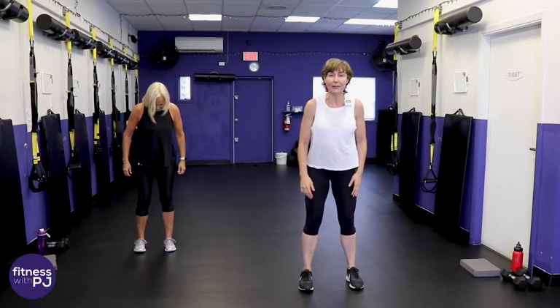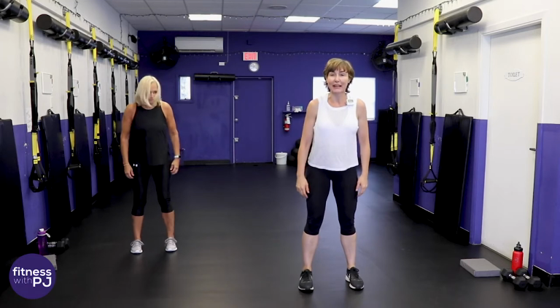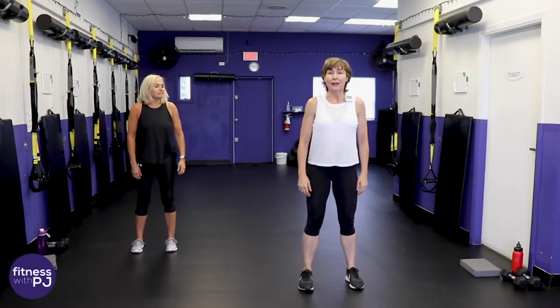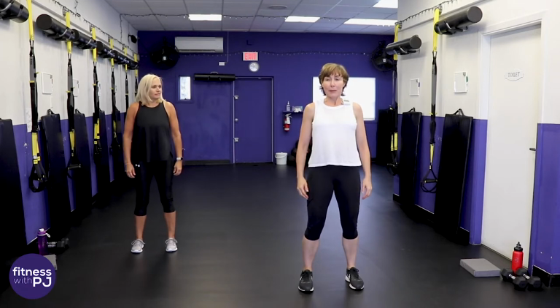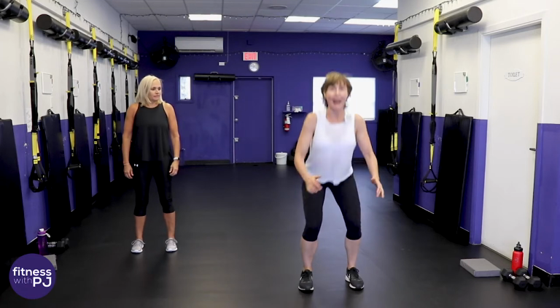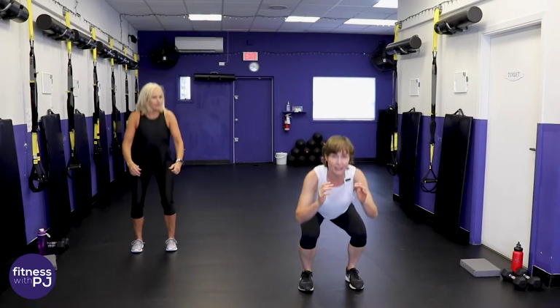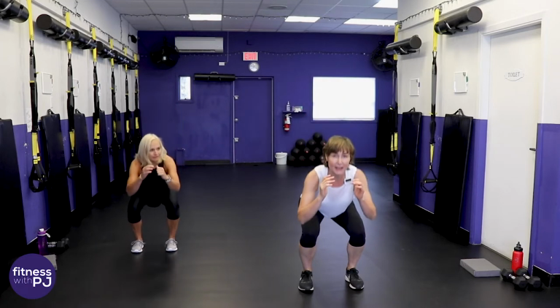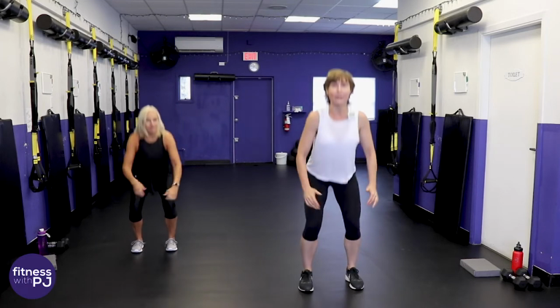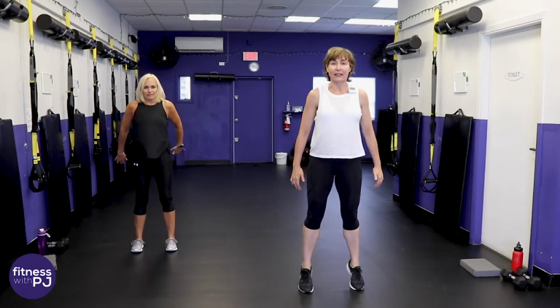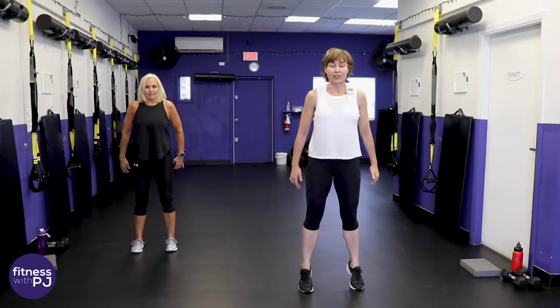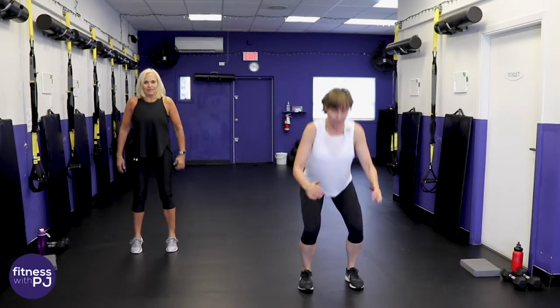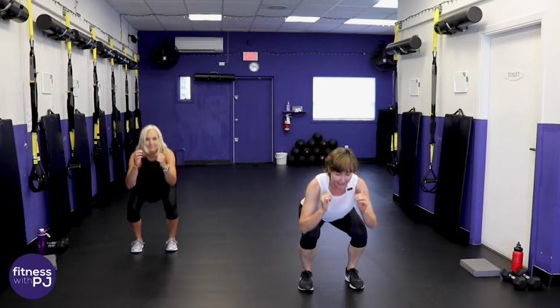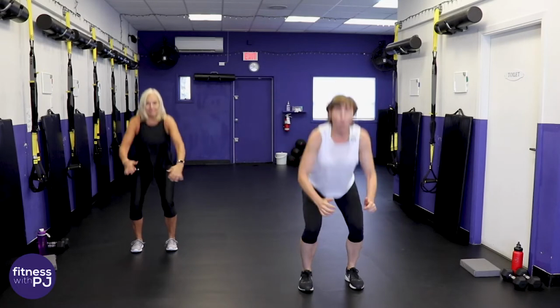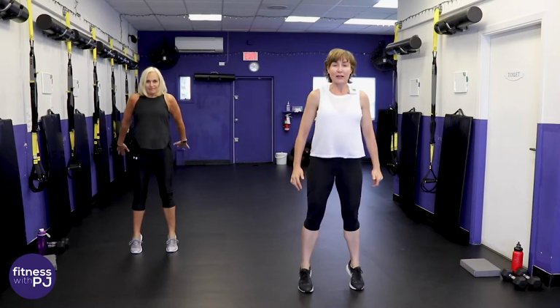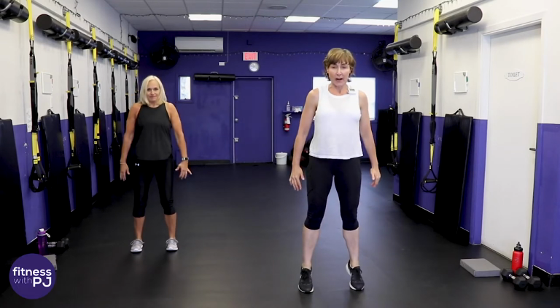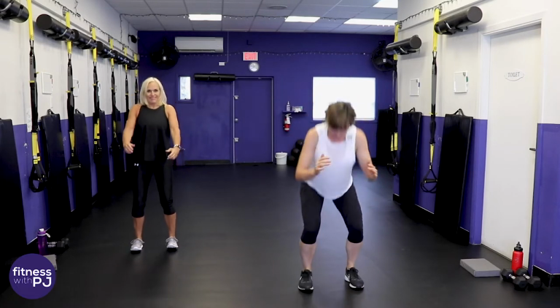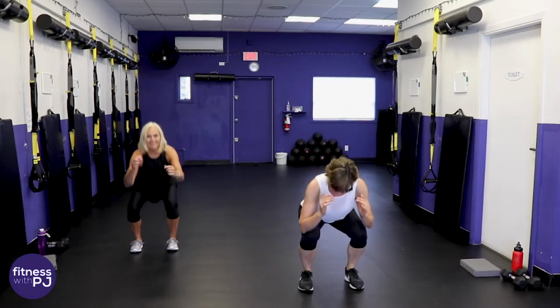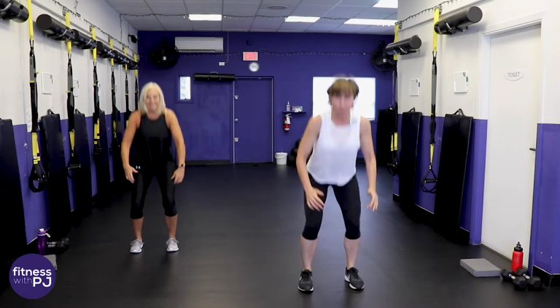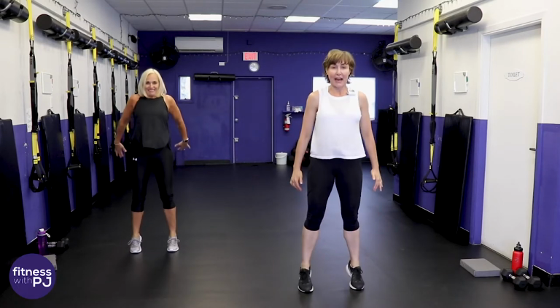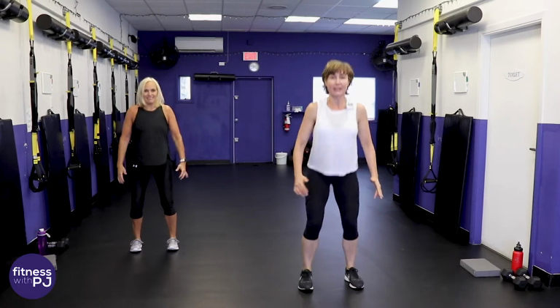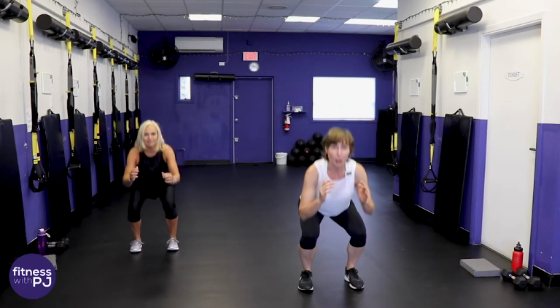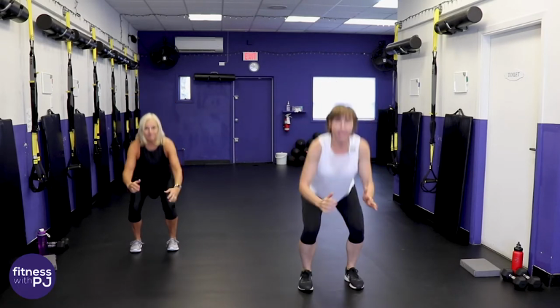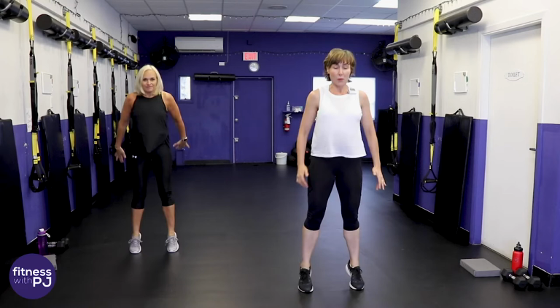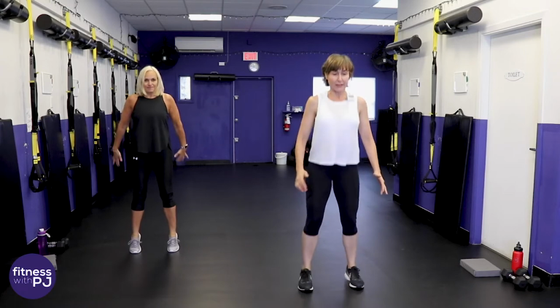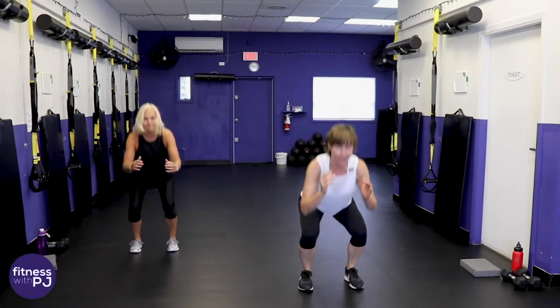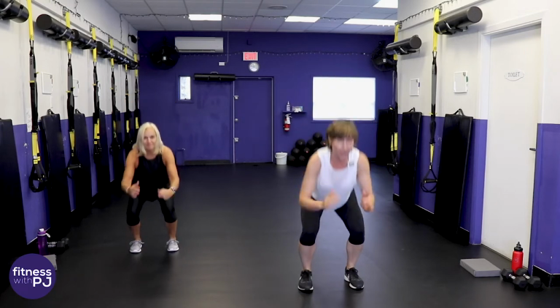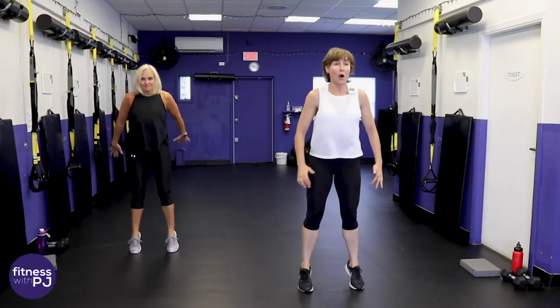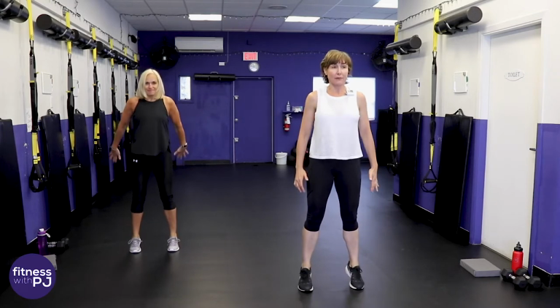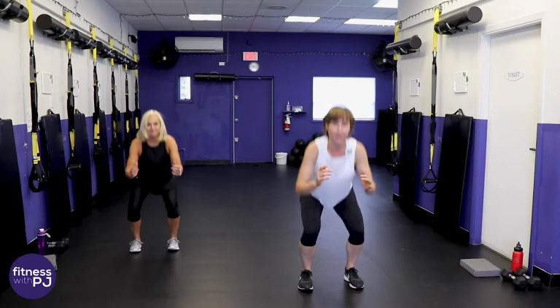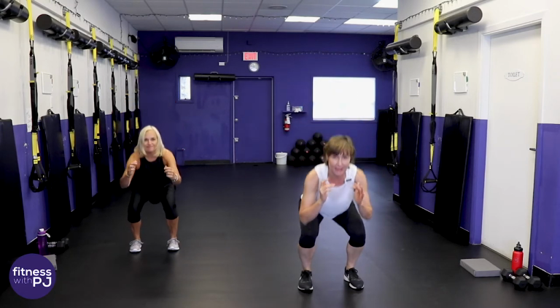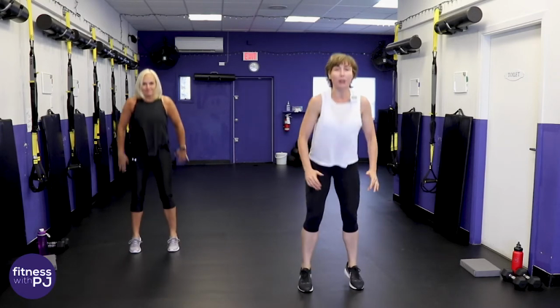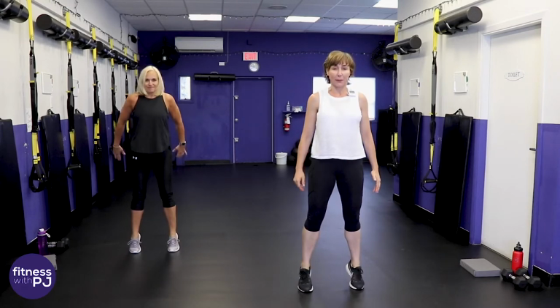Push your bum back and give me a squat, then drive up off the heels. When we squat, our knees are tracking straight ahead, body is squared to the TV or wherever you're watching from. Keep that squat looking pretty.